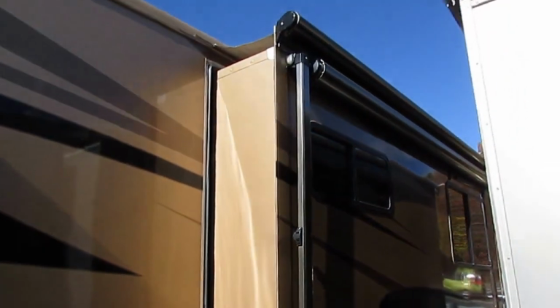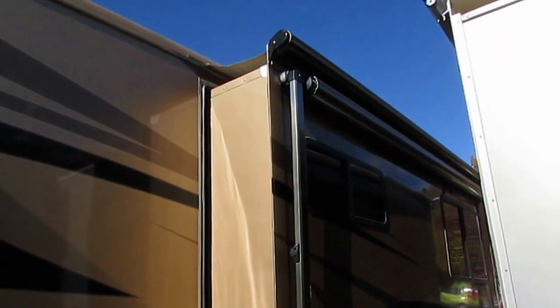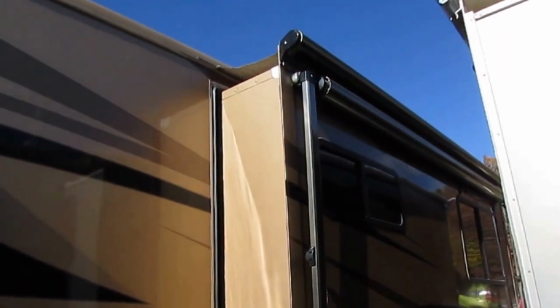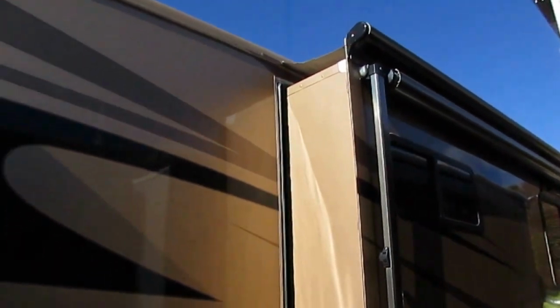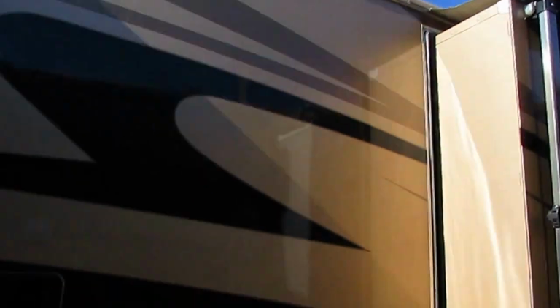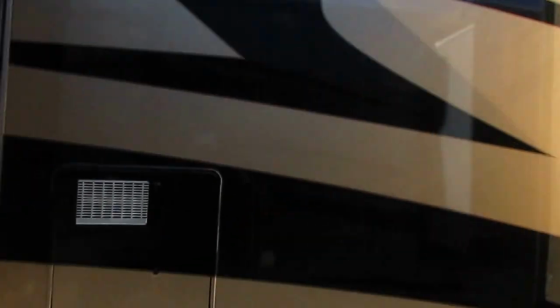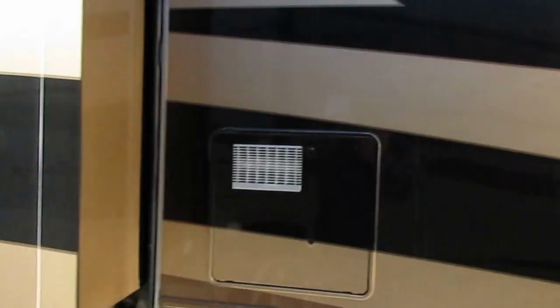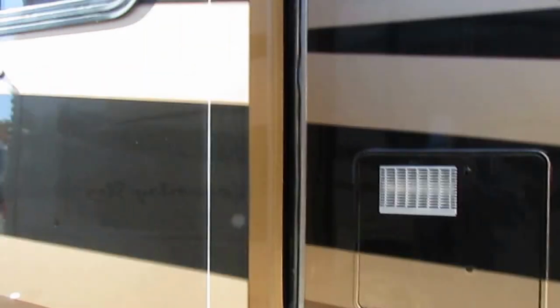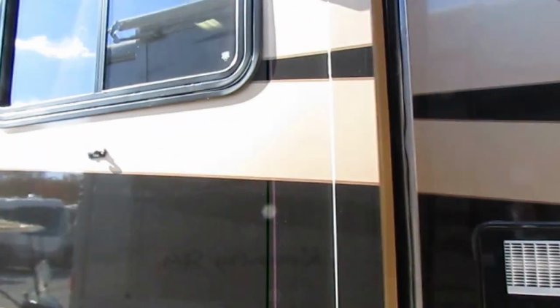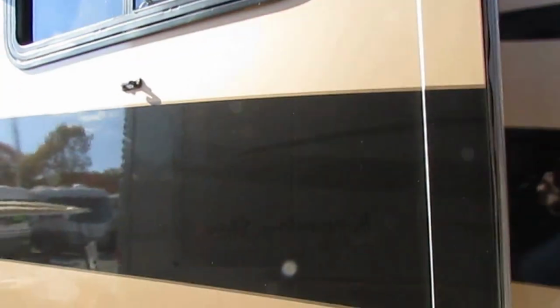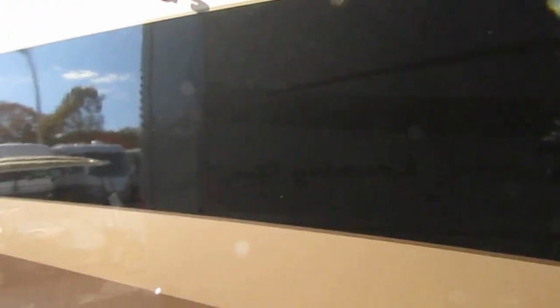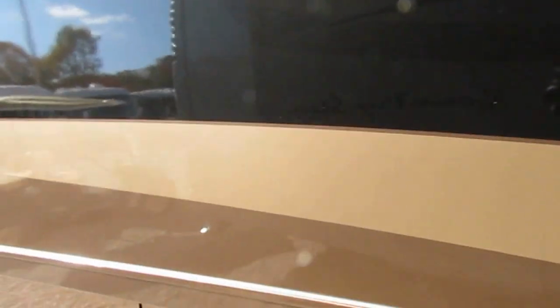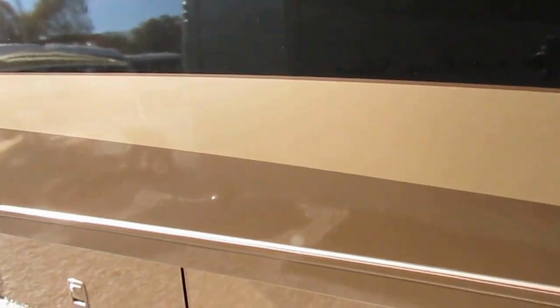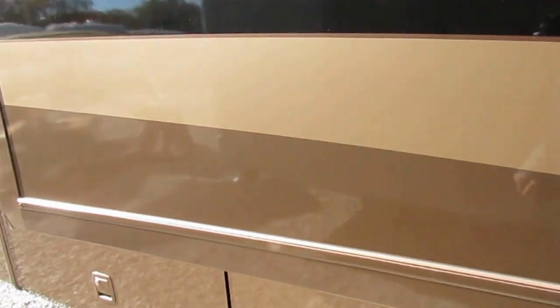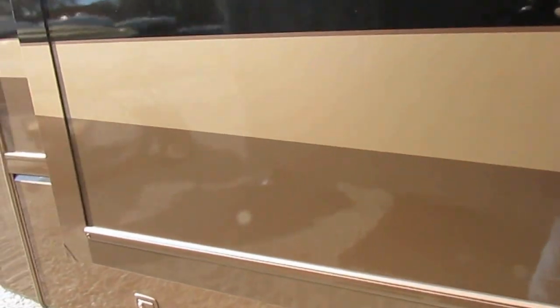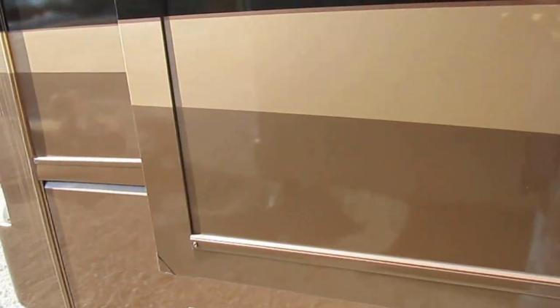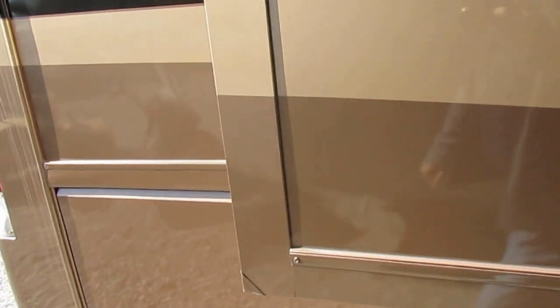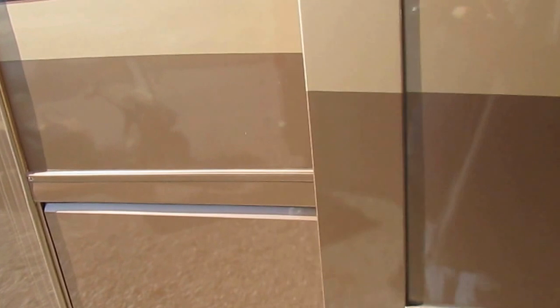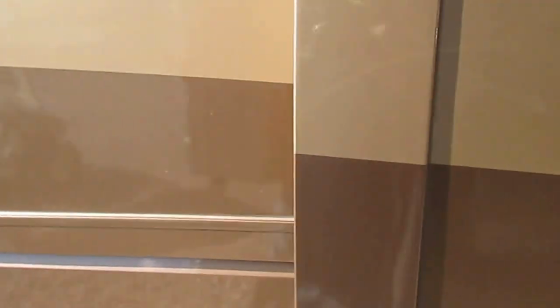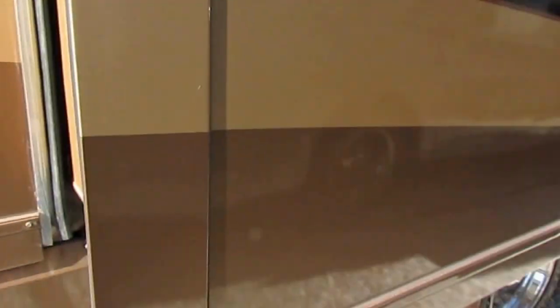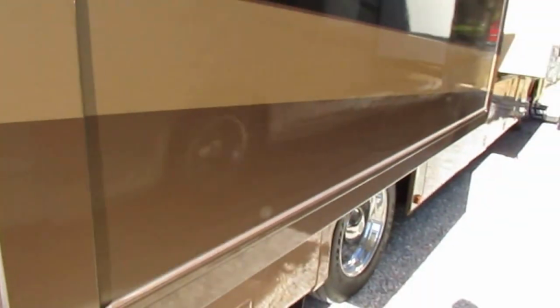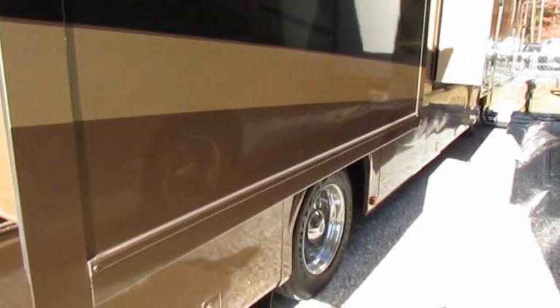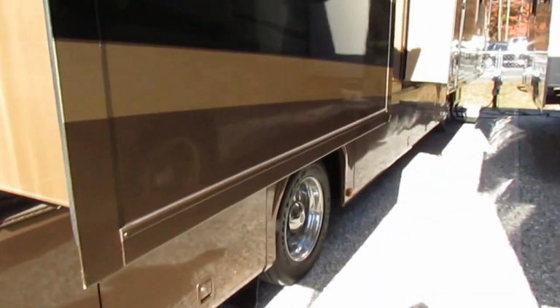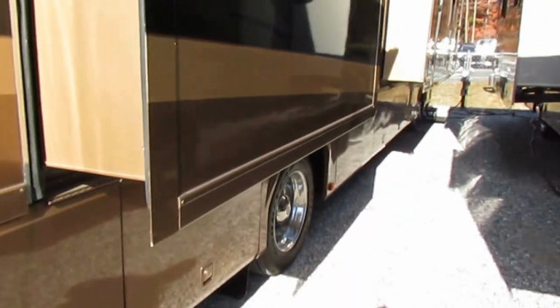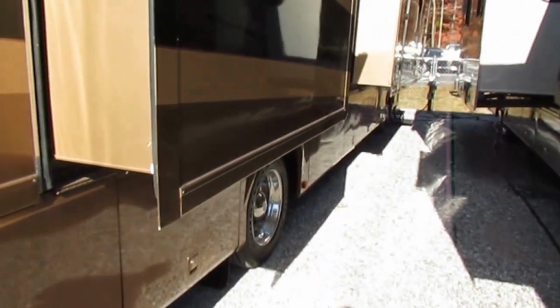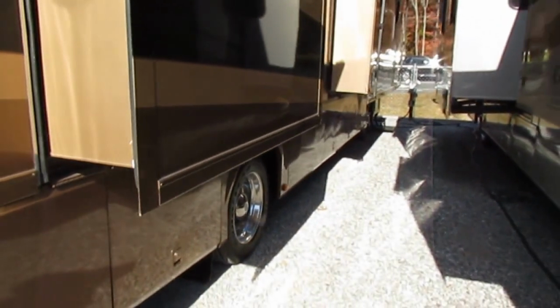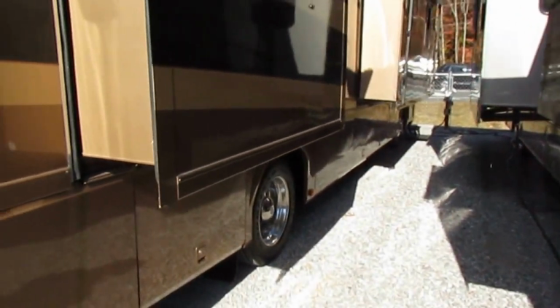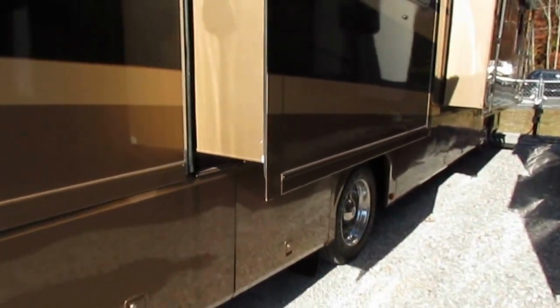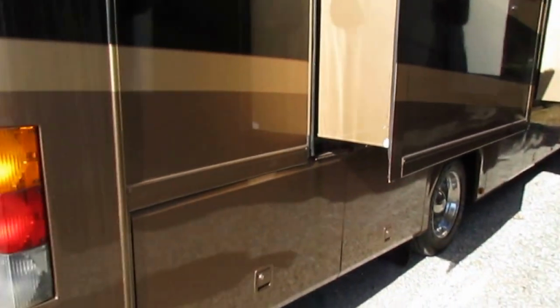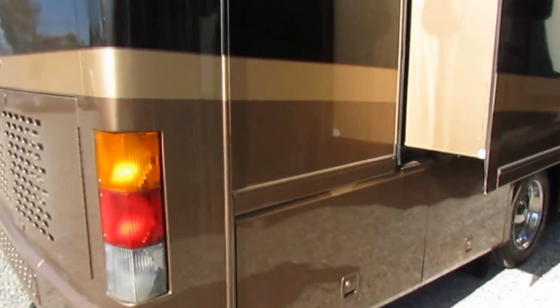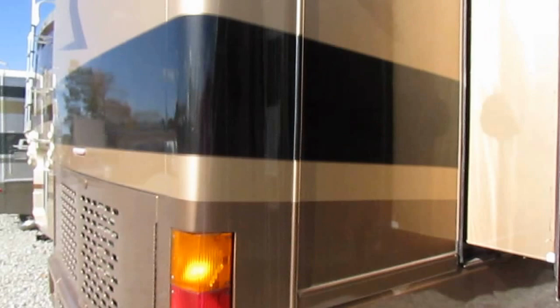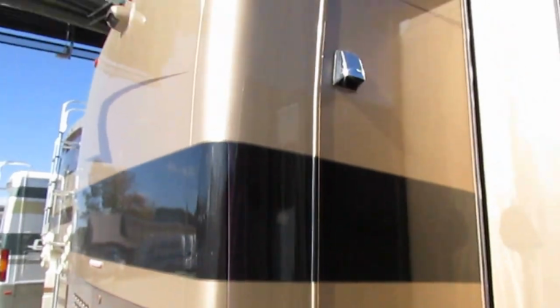All four slide-outs have awning toppers, no delamination. This has been a well-cared-for RV, and you're saving six figures off the price of a new one. That's no chump change.